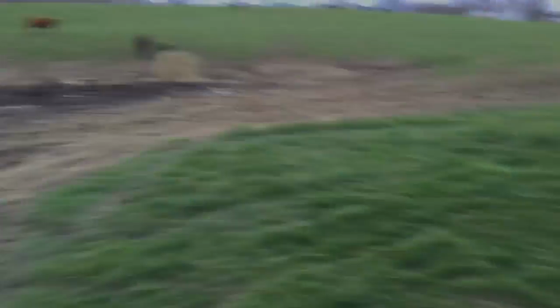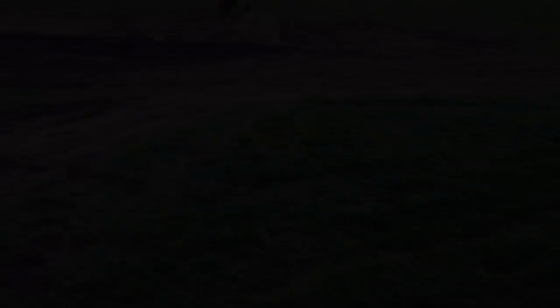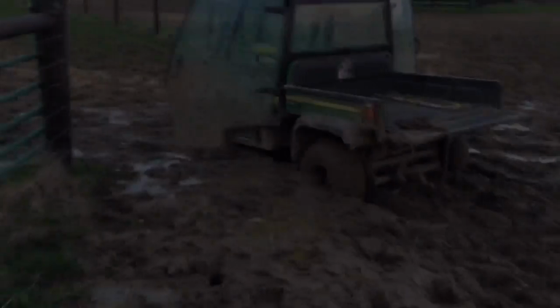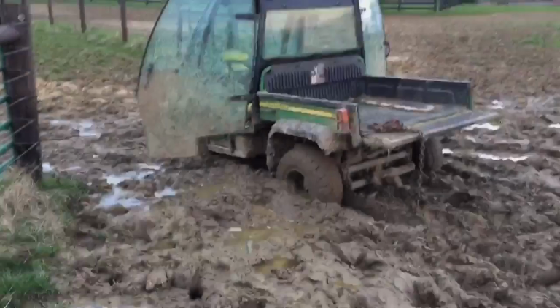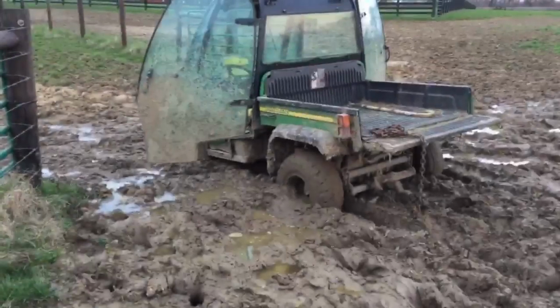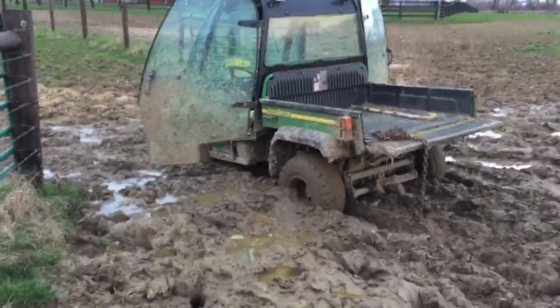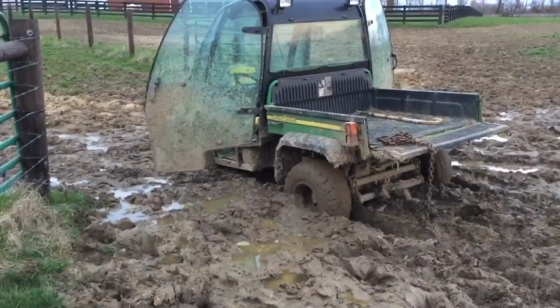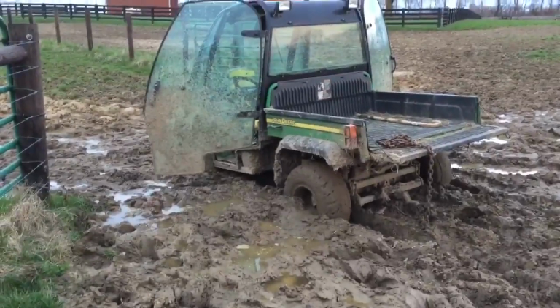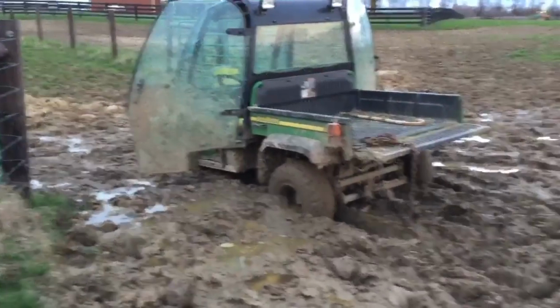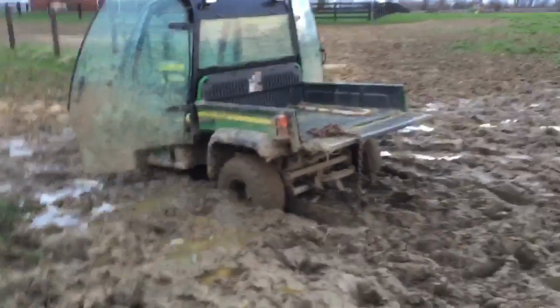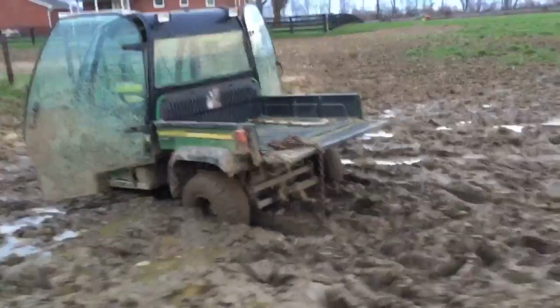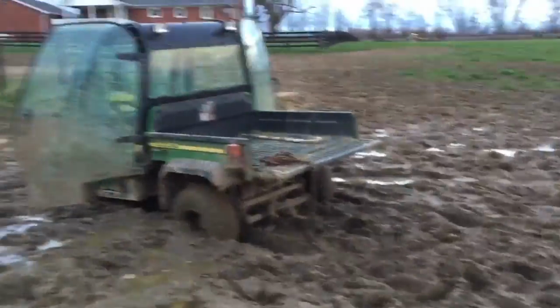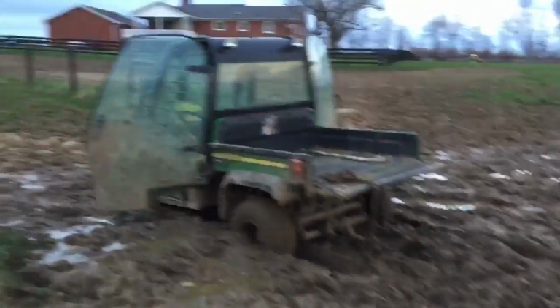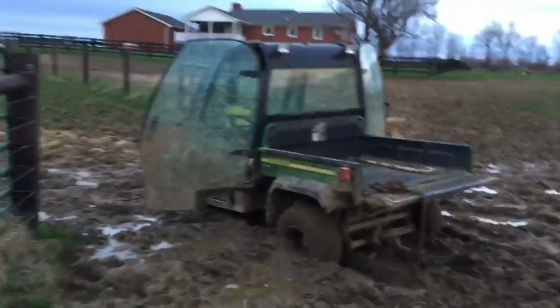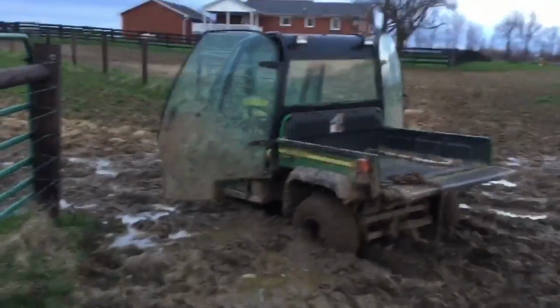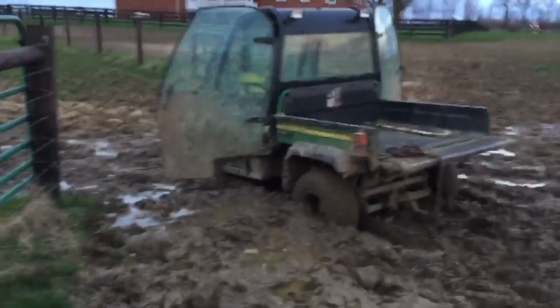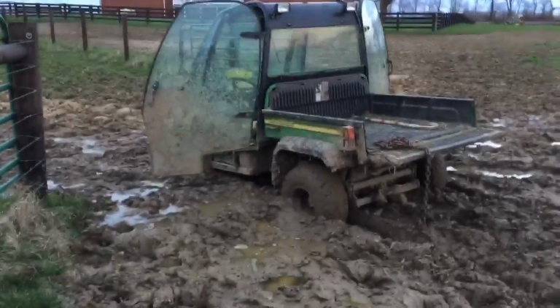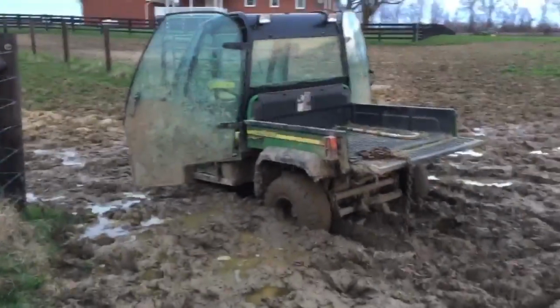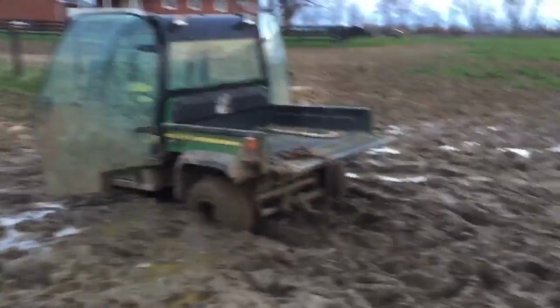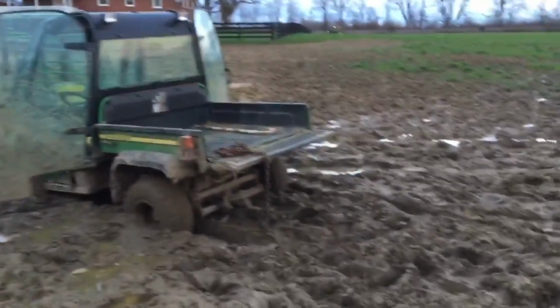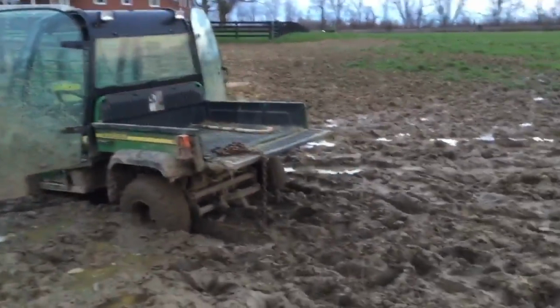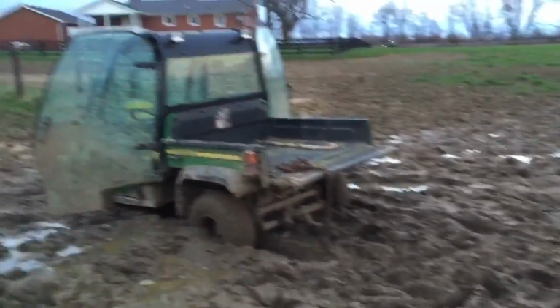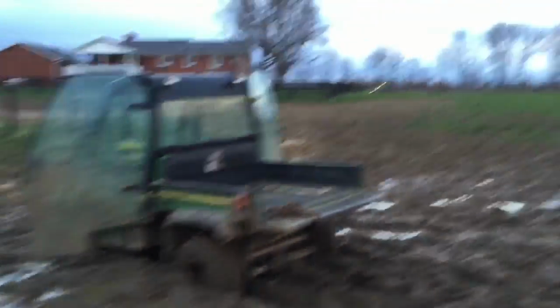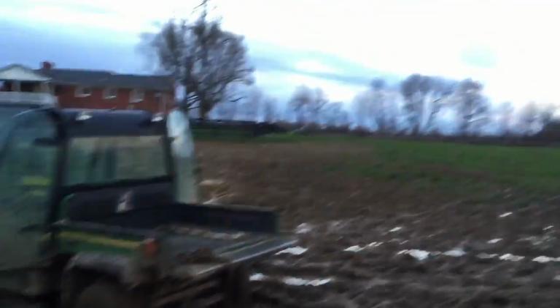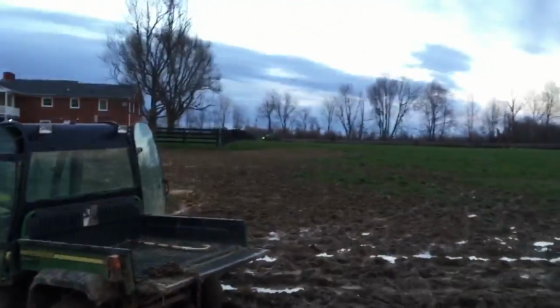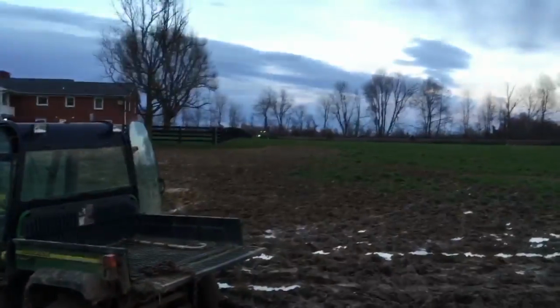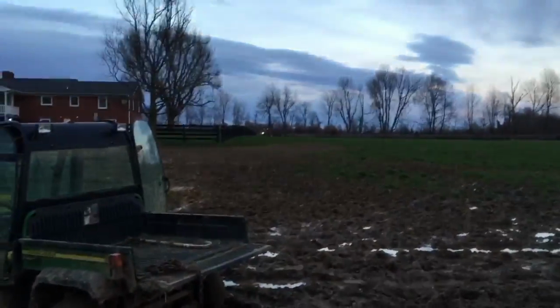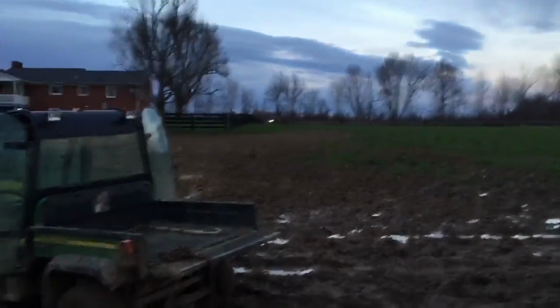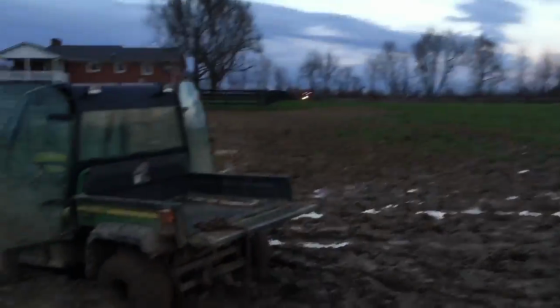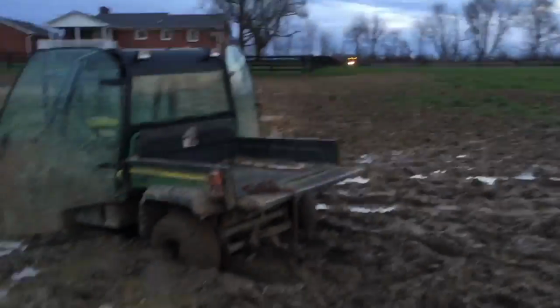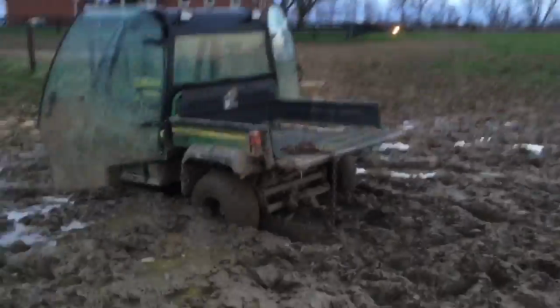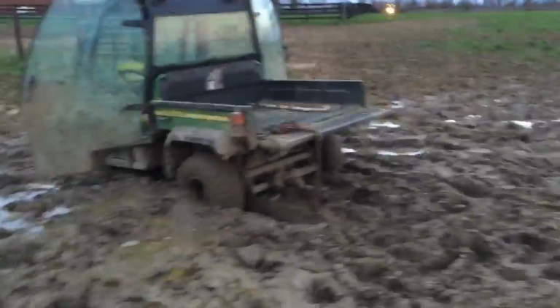Catch y'all later. Oh — I got the gator stuck. Here comes the 6420 to pull us out.